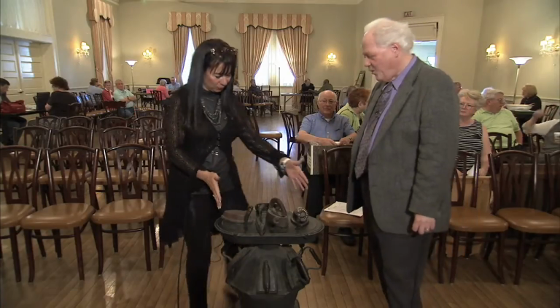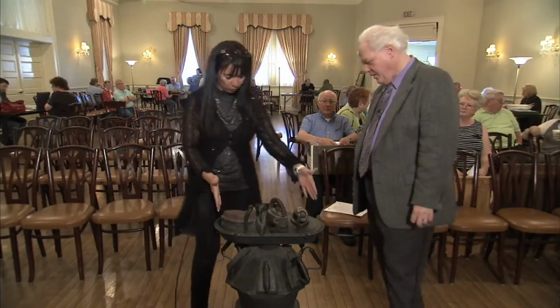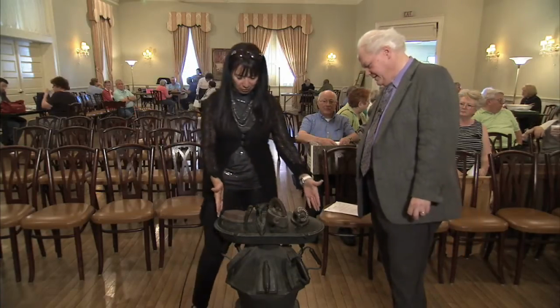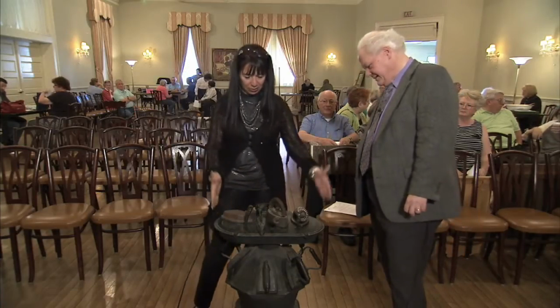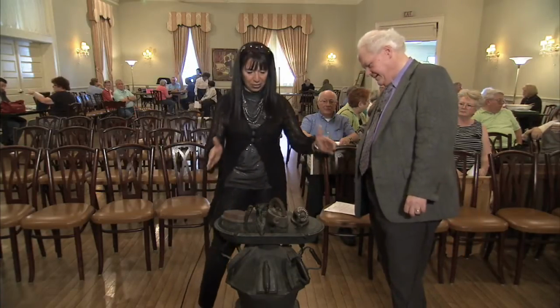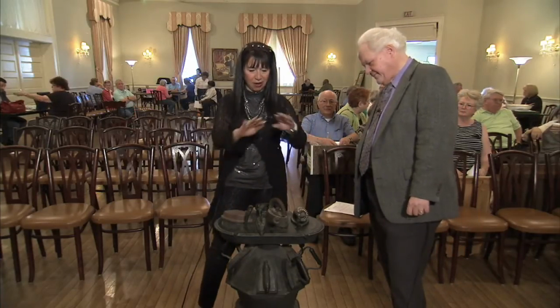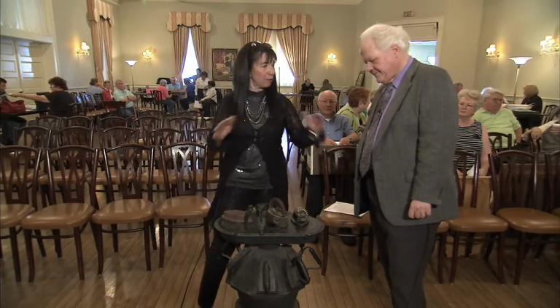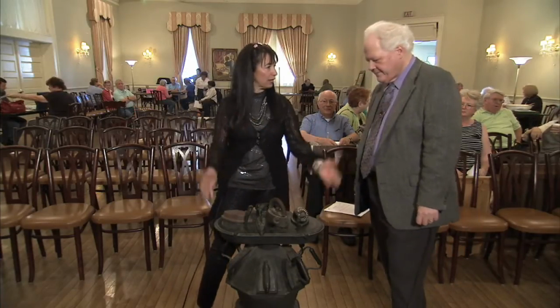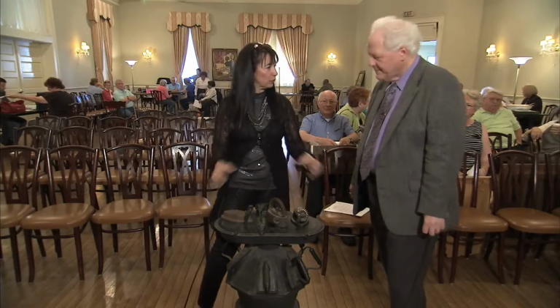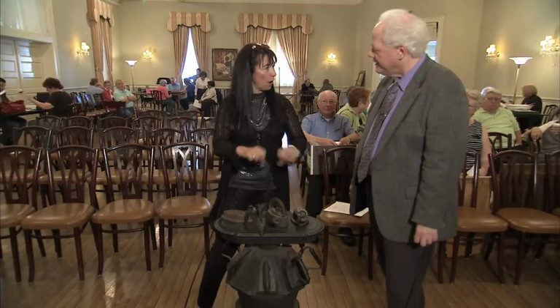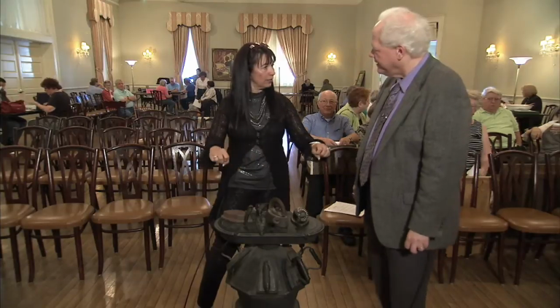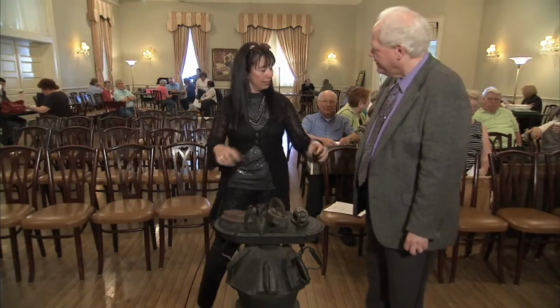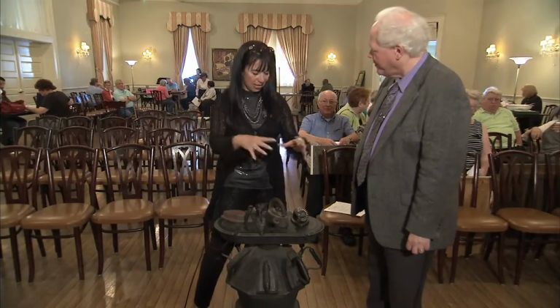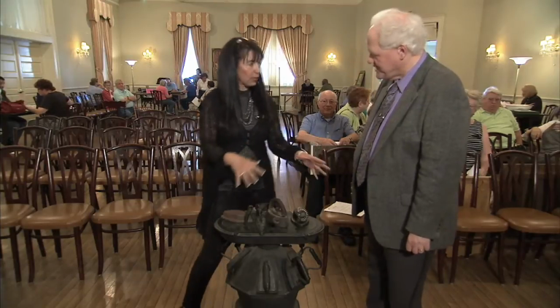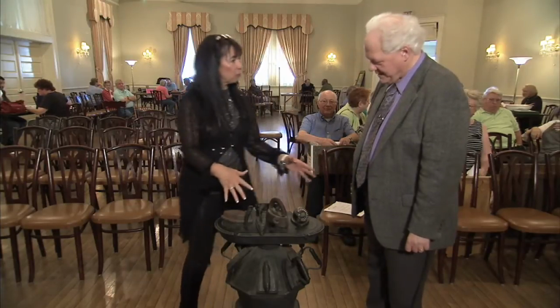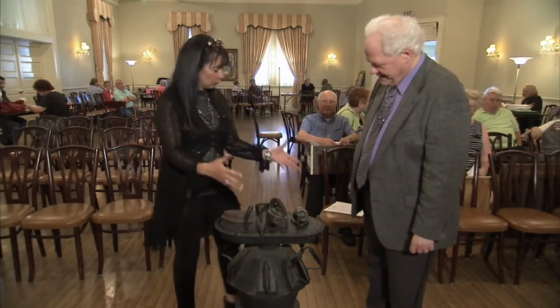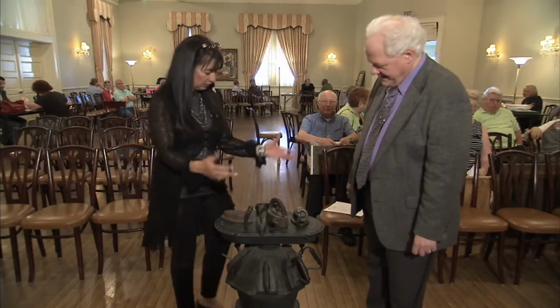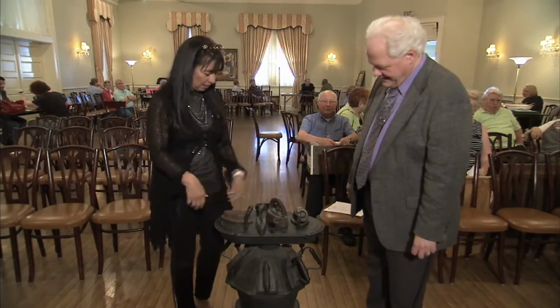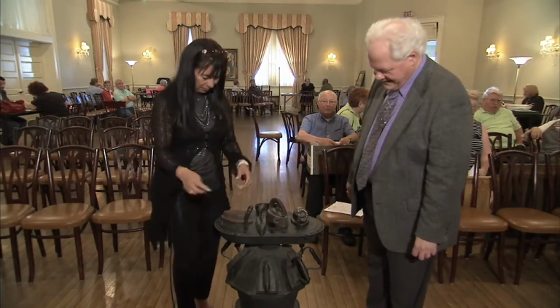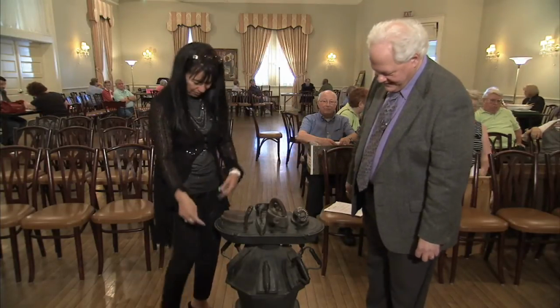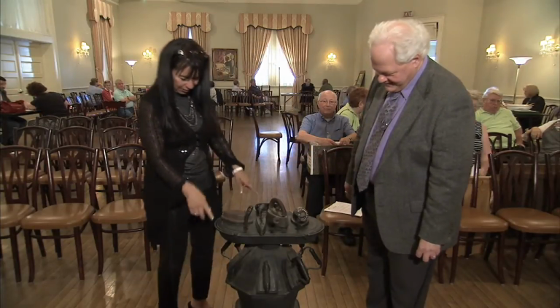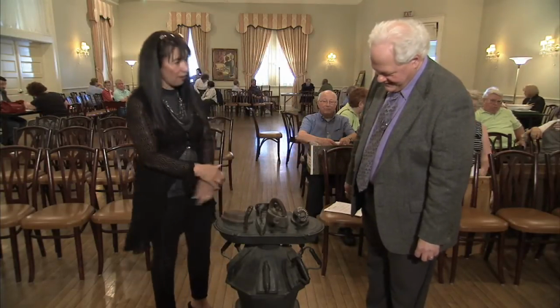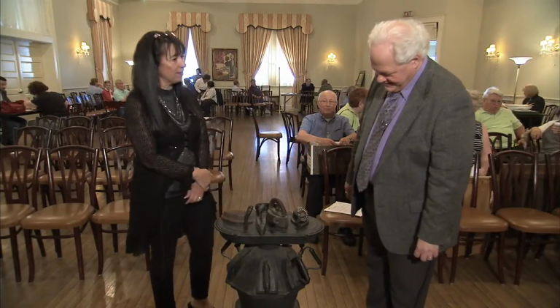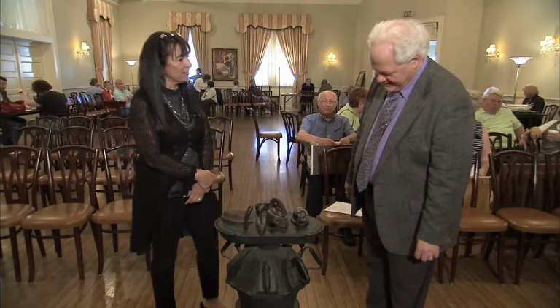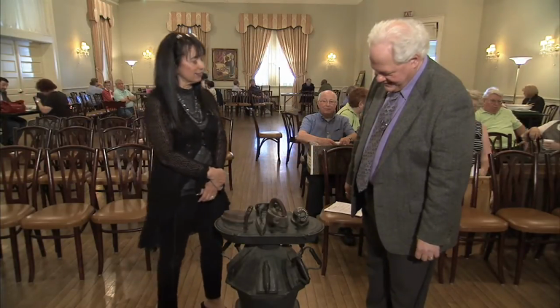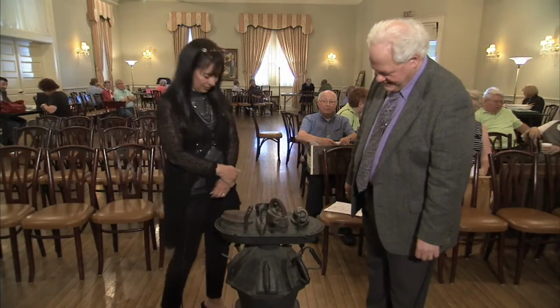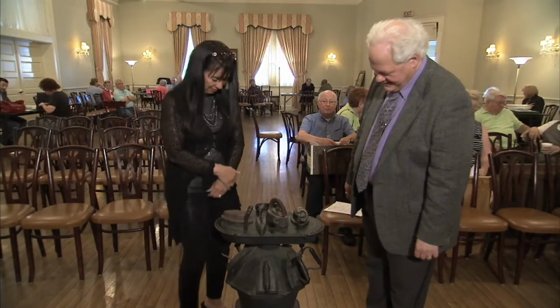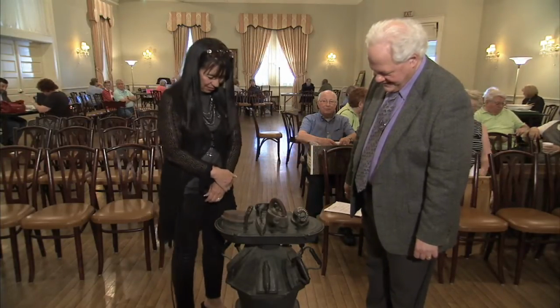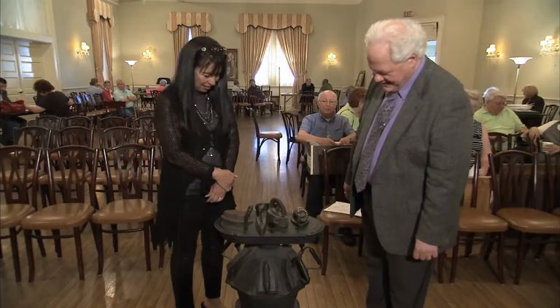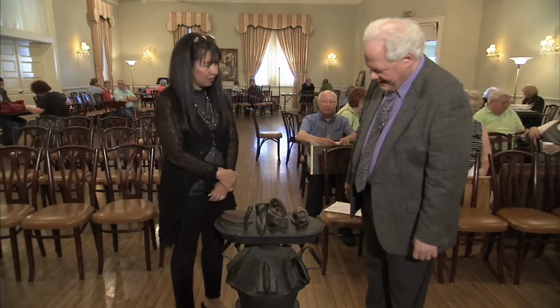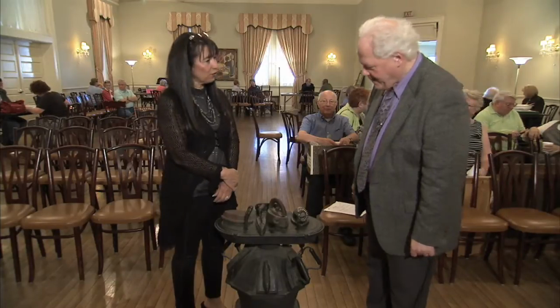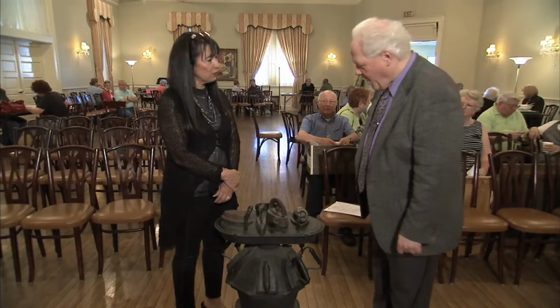A laundry stove where they would keep all the irons hot while they were burning coal inside. And they would put a big copper bucket with water in it — that's what they would wash in — and get all the irons to iron all the clothing.